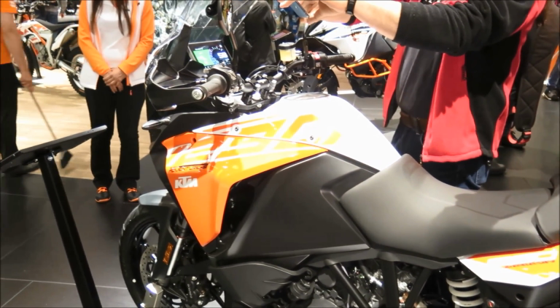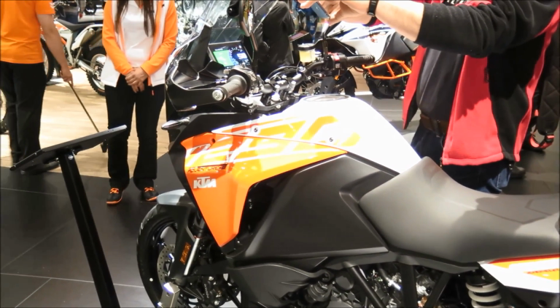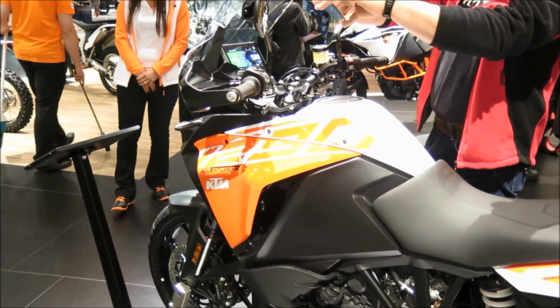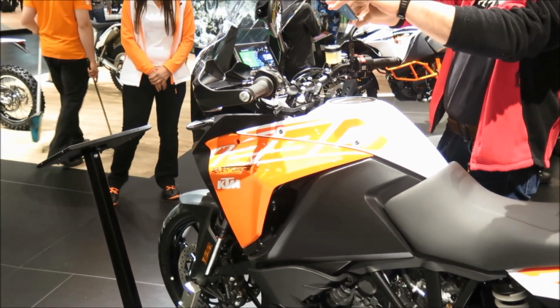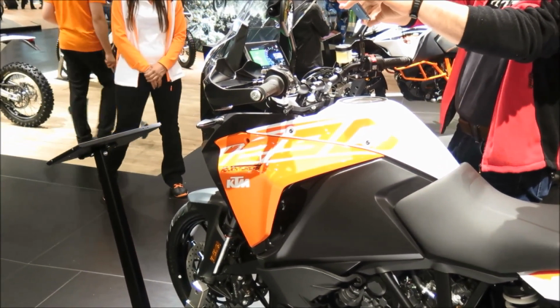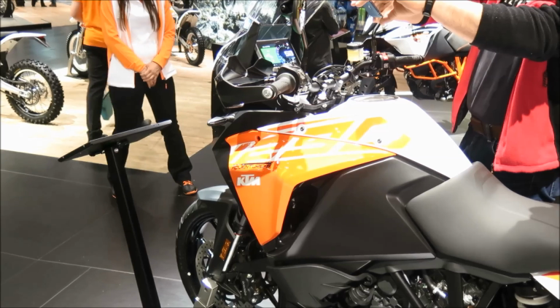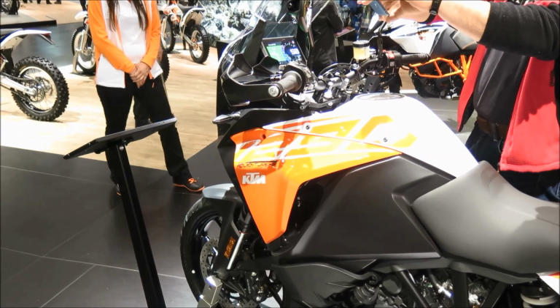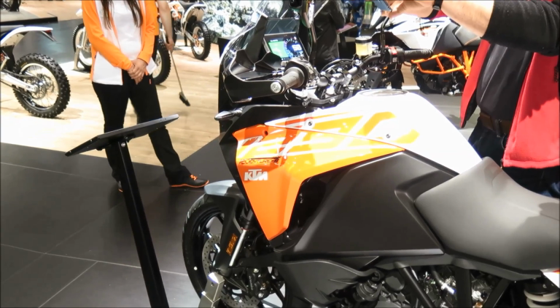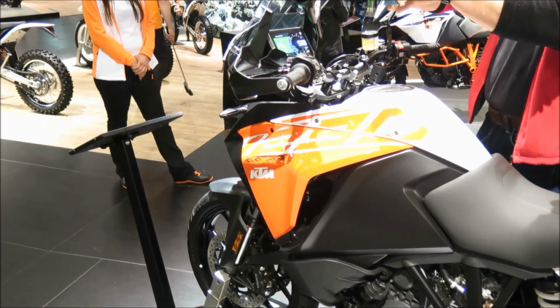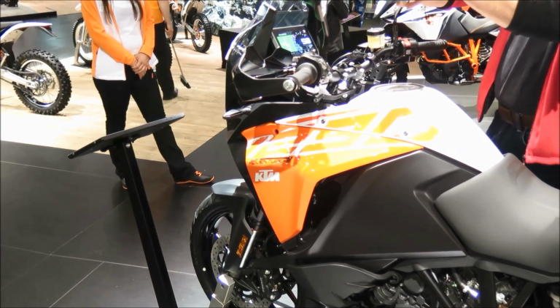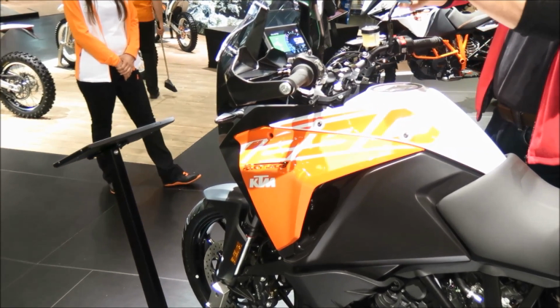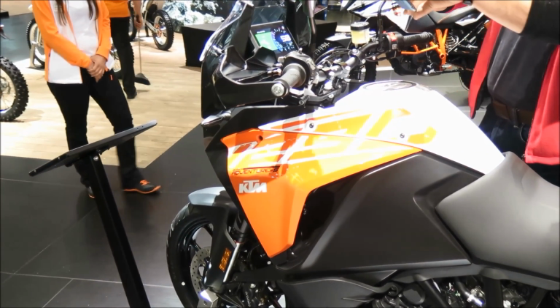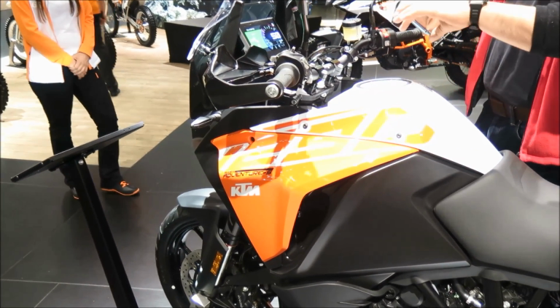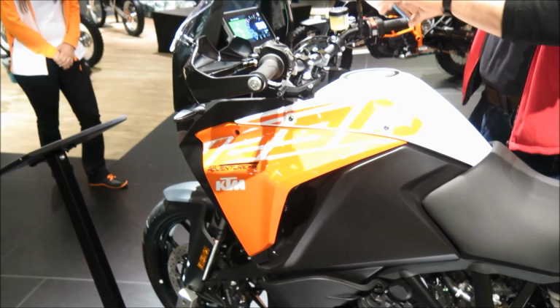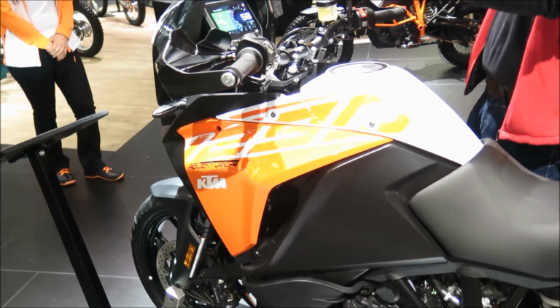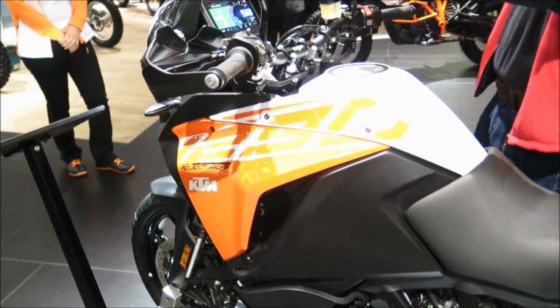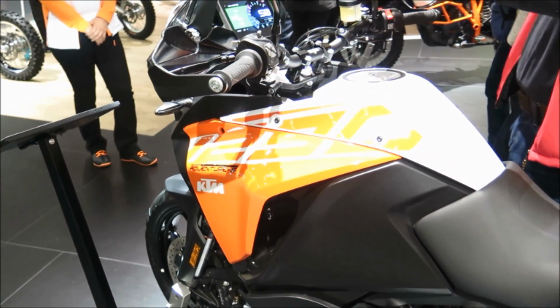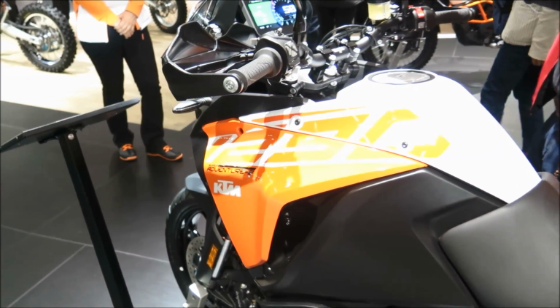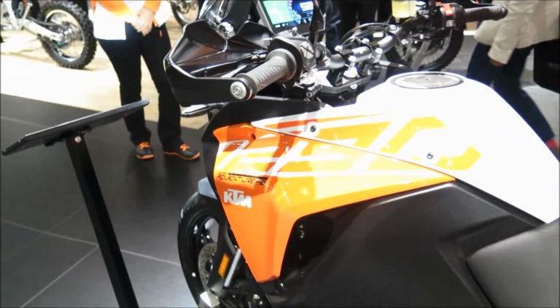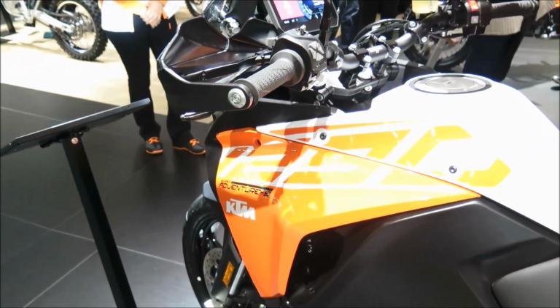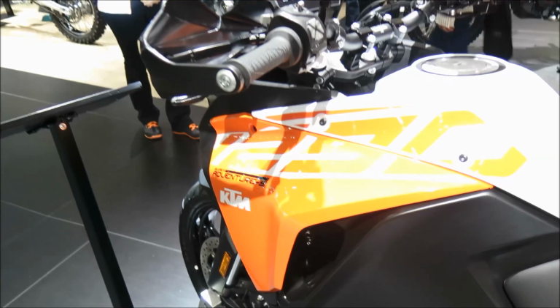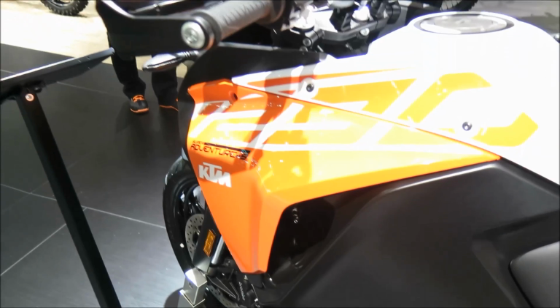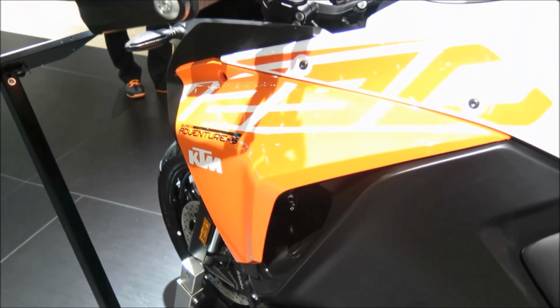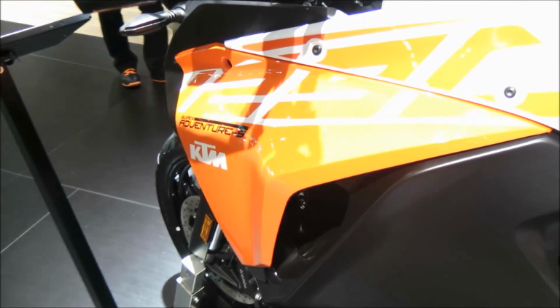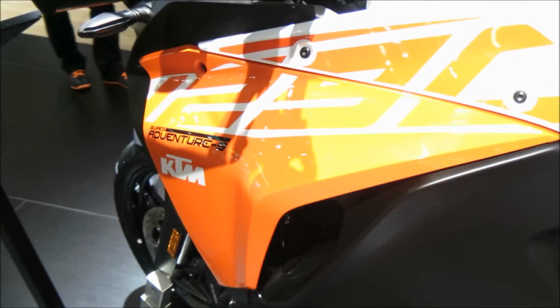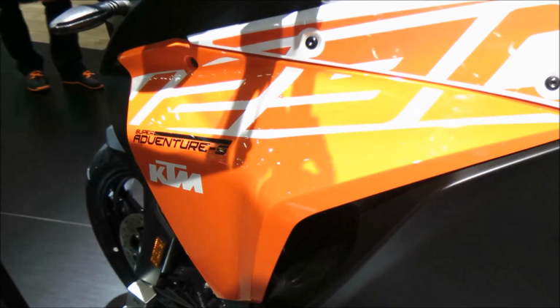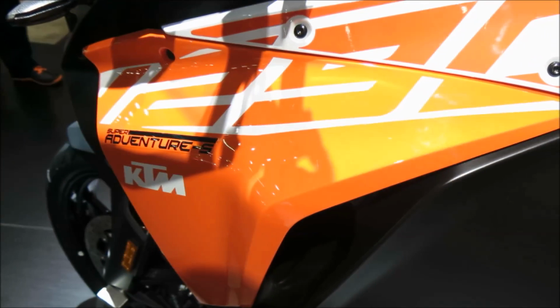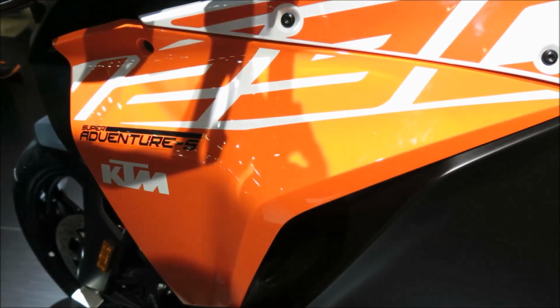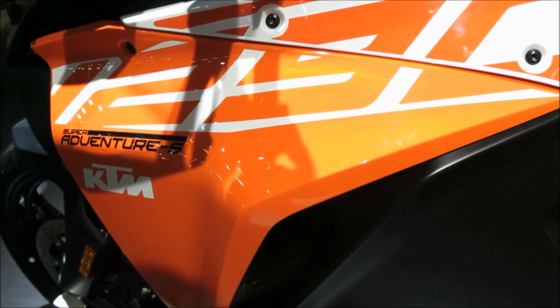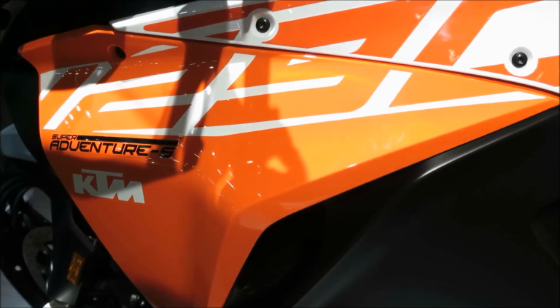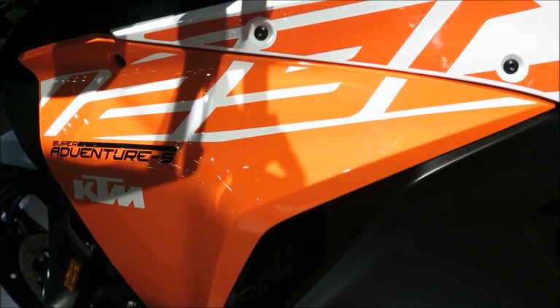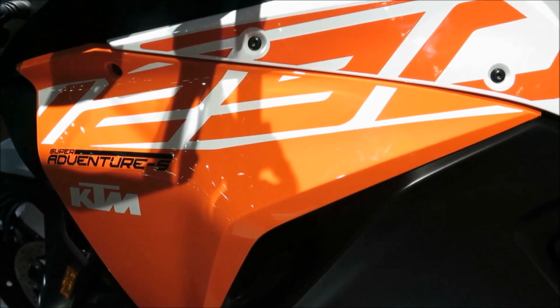Every bit as agile and fierce as its naked counterpart, the new 1290 Super Duke GT adds greater long-distance ride comfort and larger fuel volume.